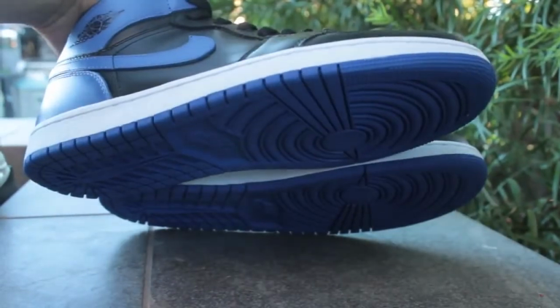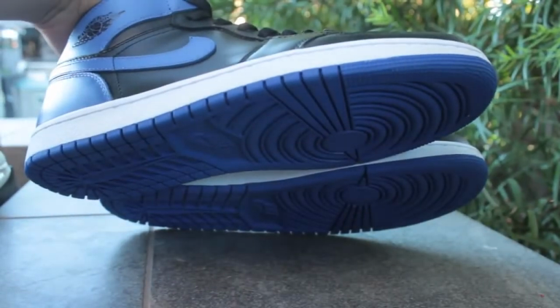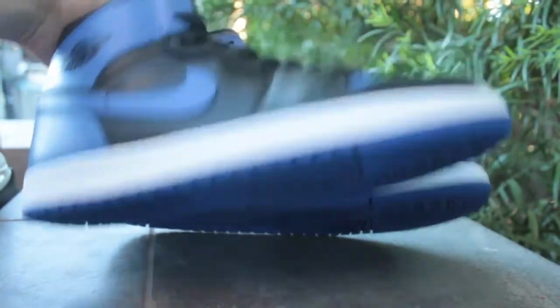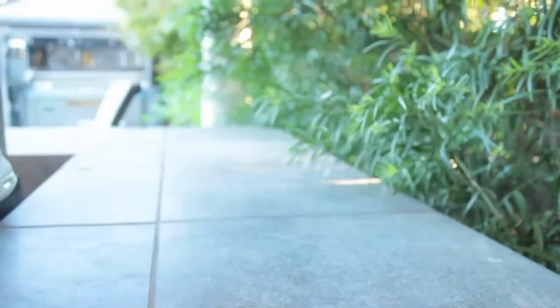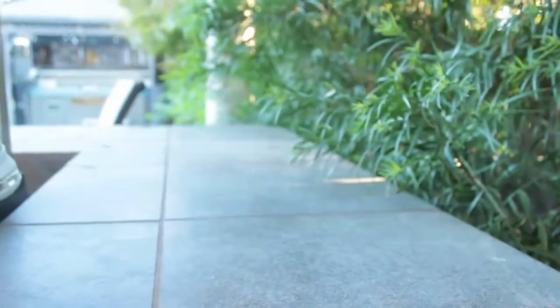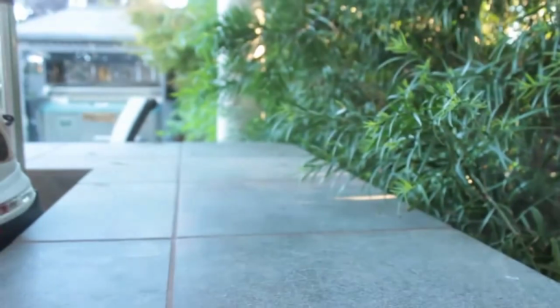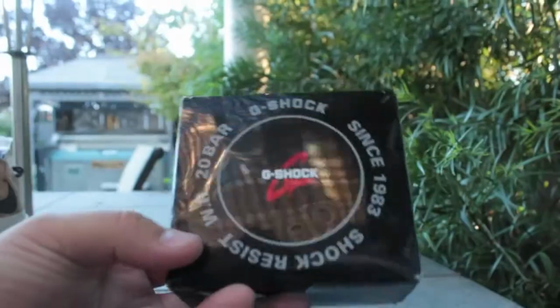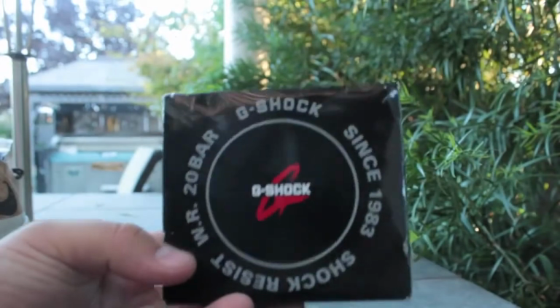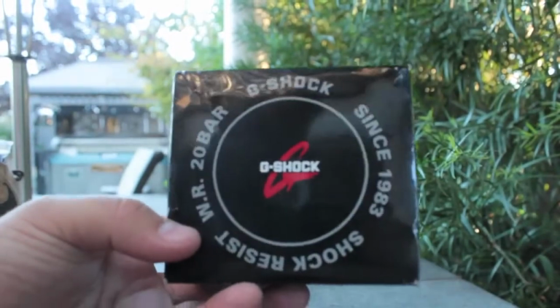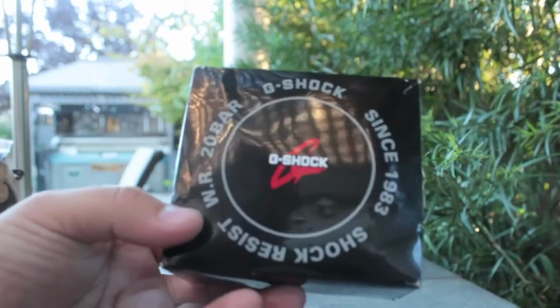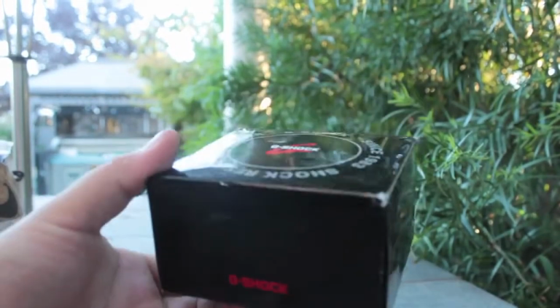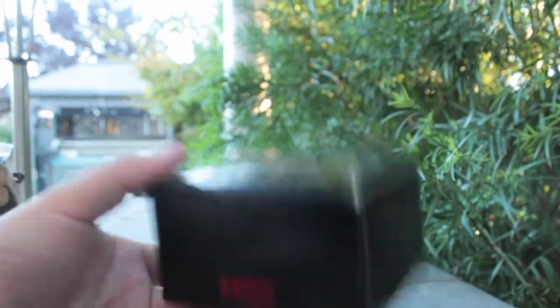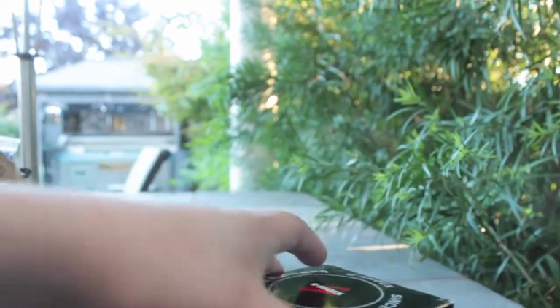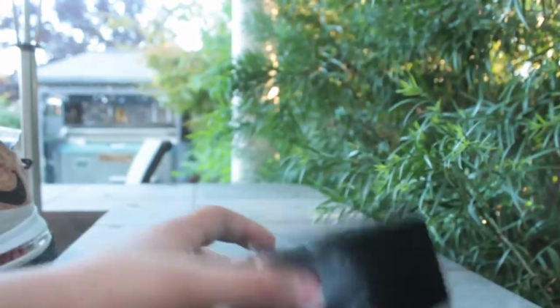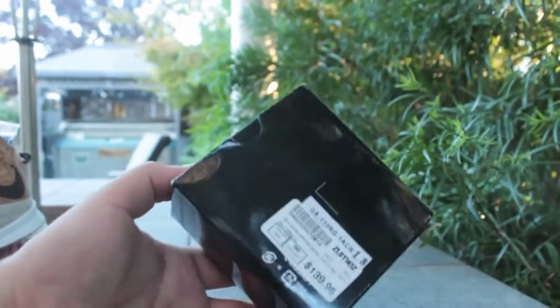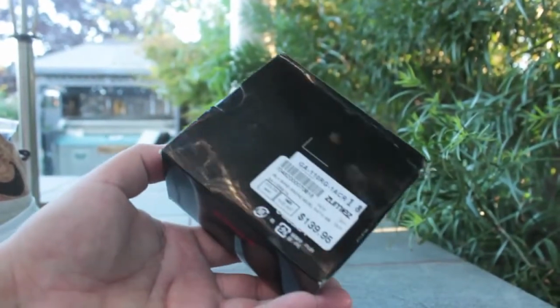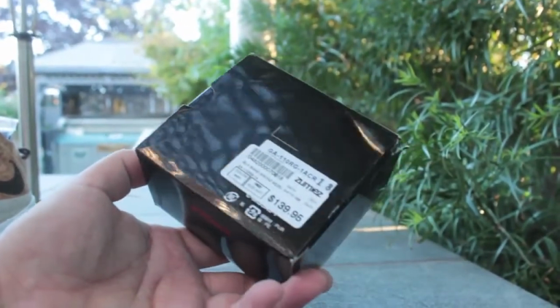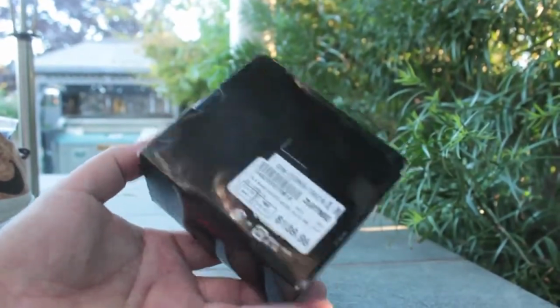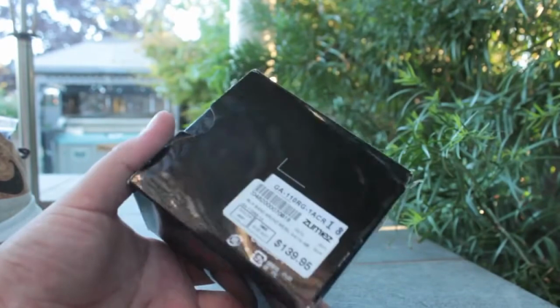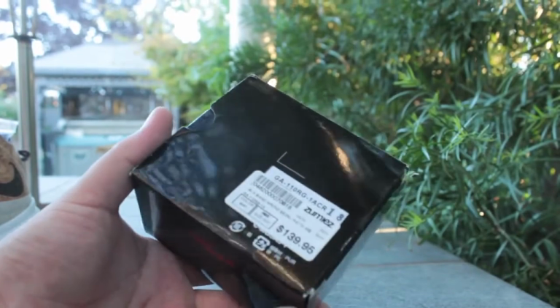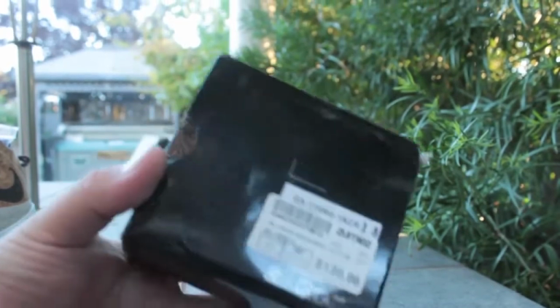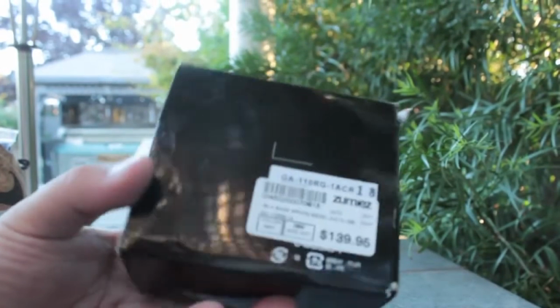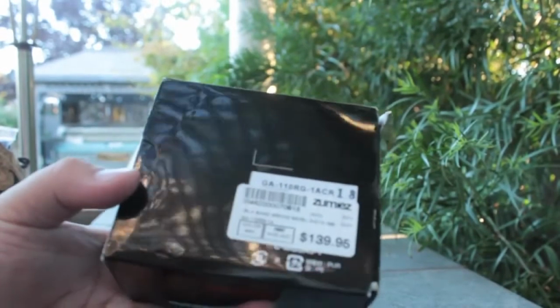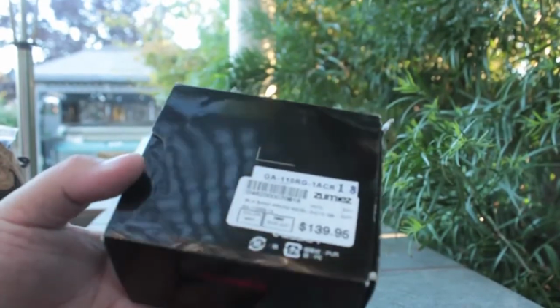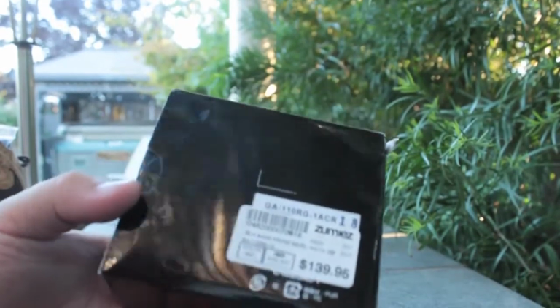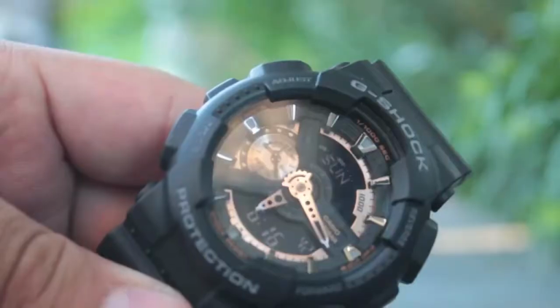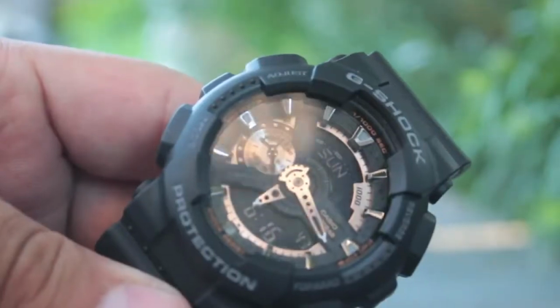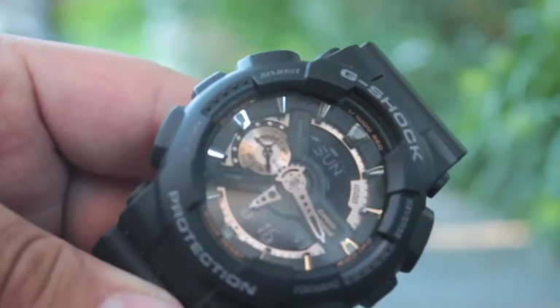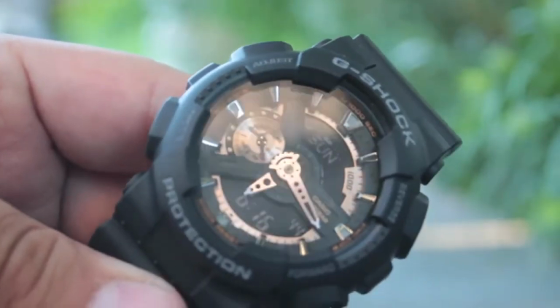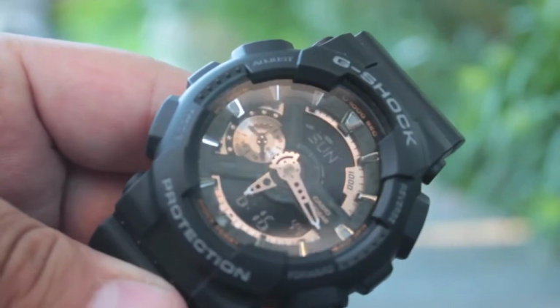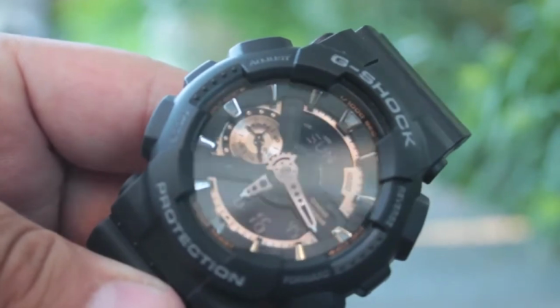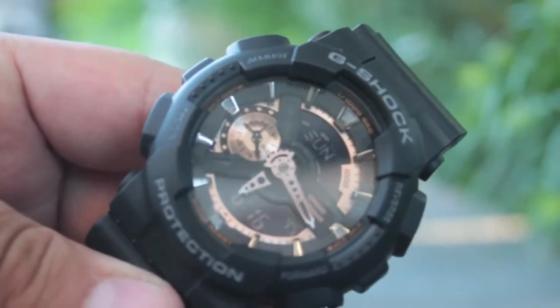This is a G-Shock — my first G-Shock. I've always wanted one, but when they first came out they were too expensive. I got this one for $140, regular standard time, and I really like it a lot.